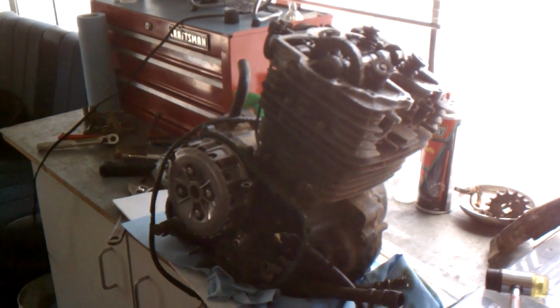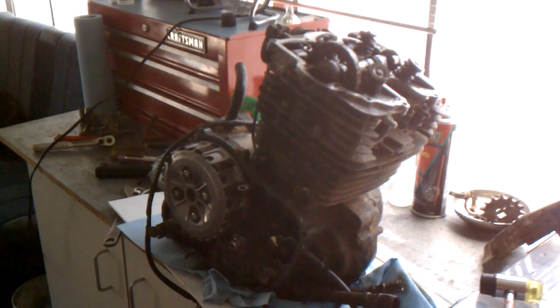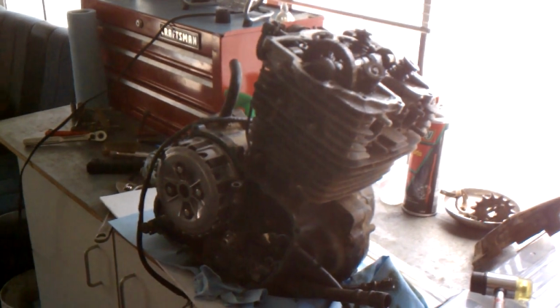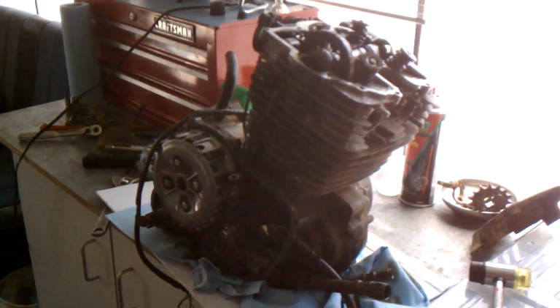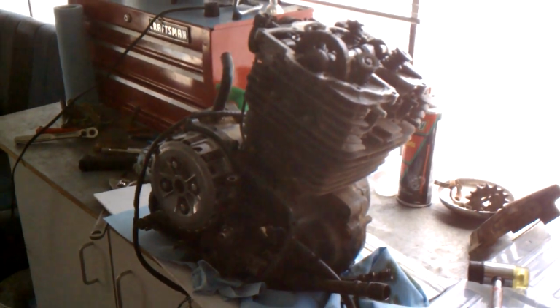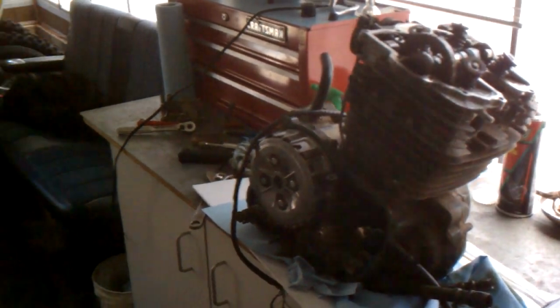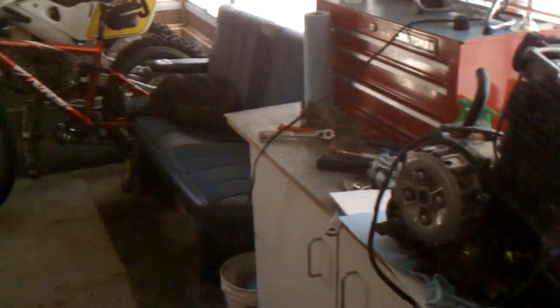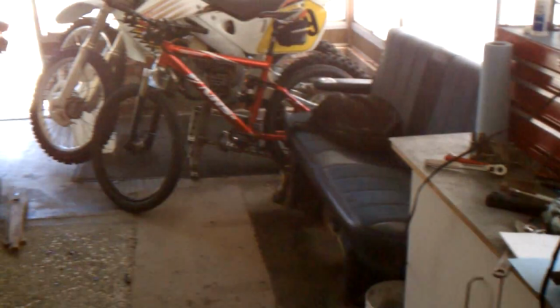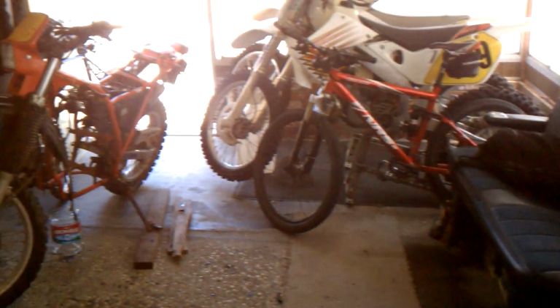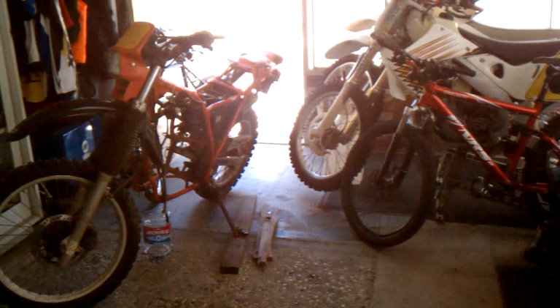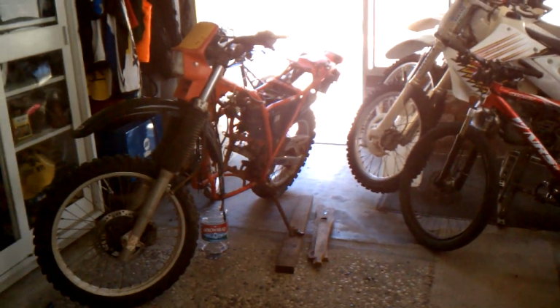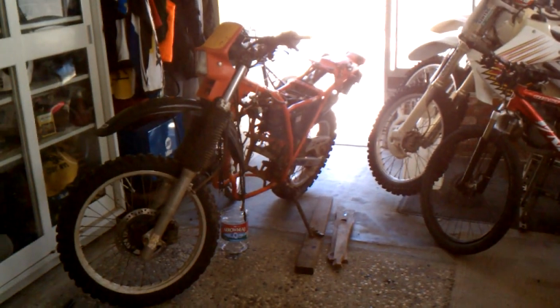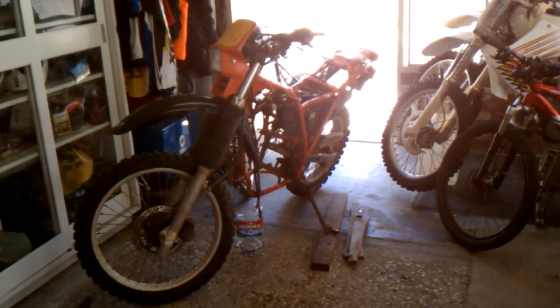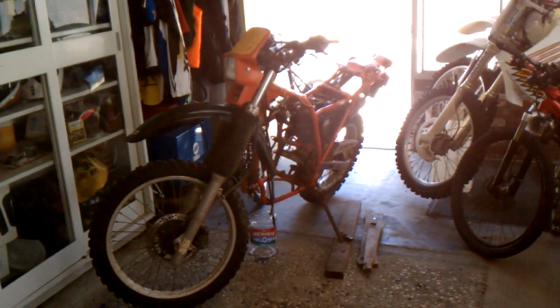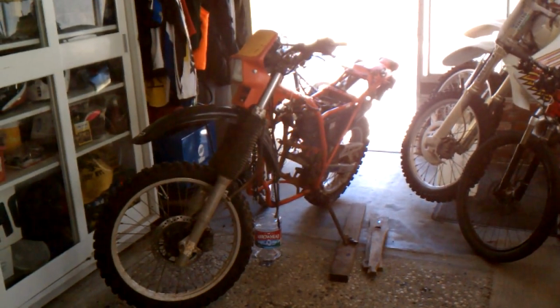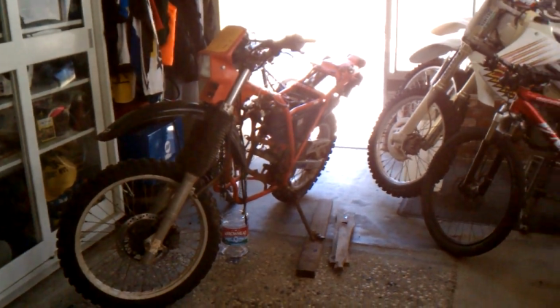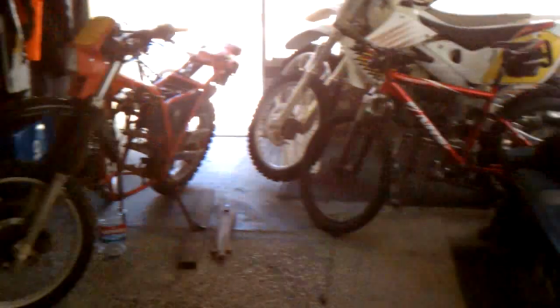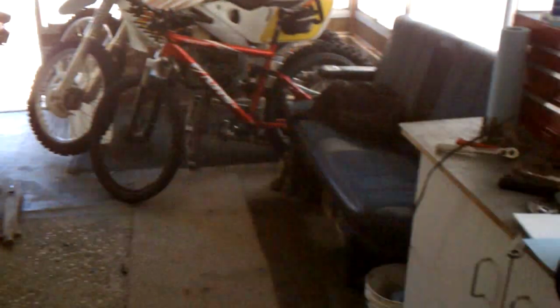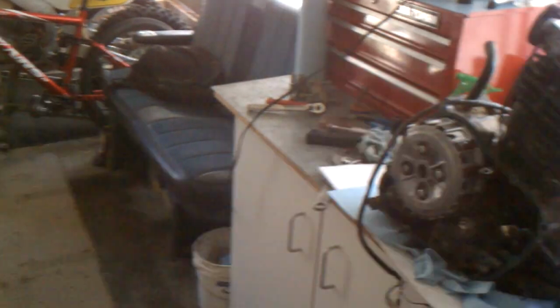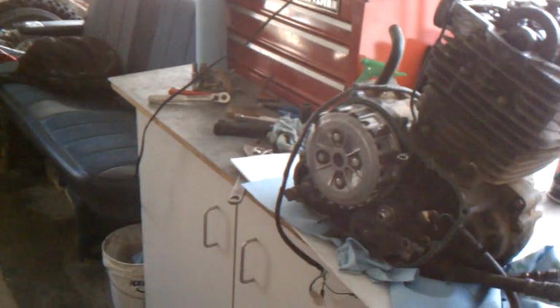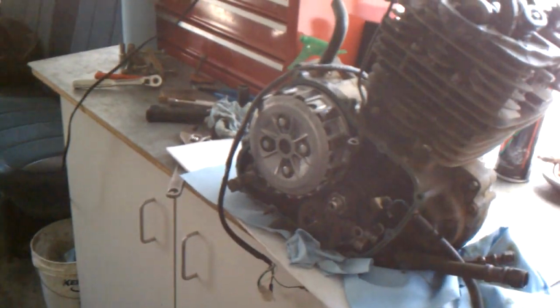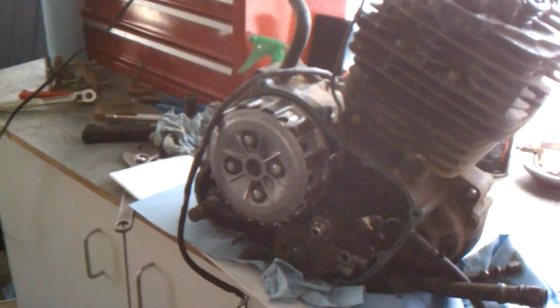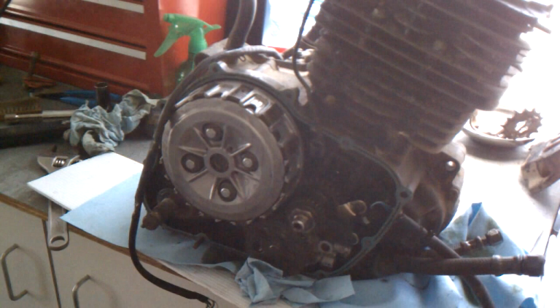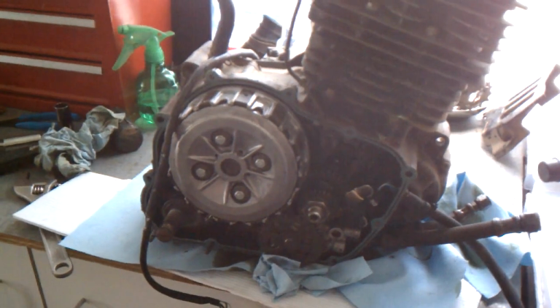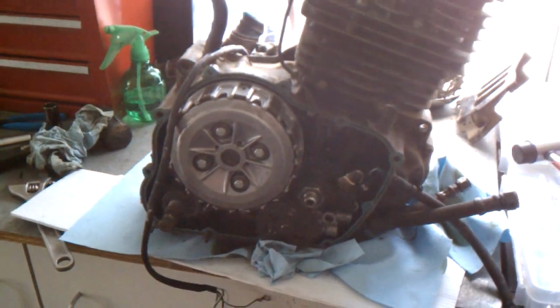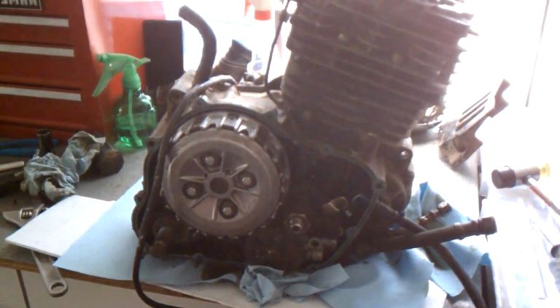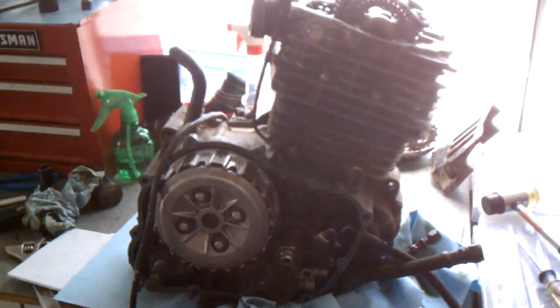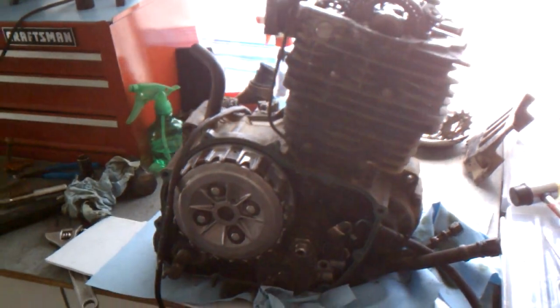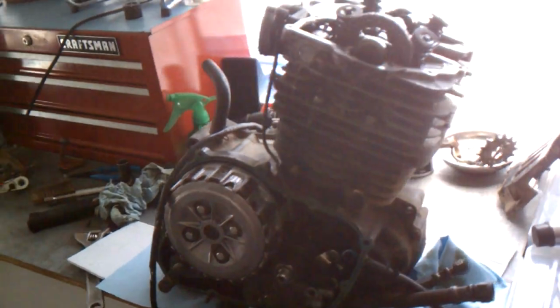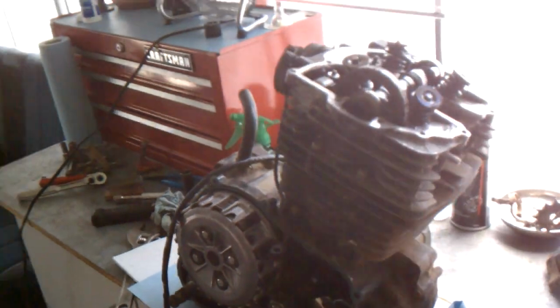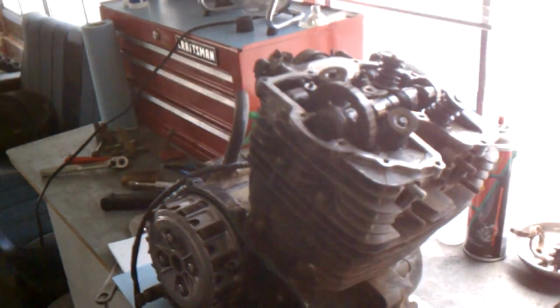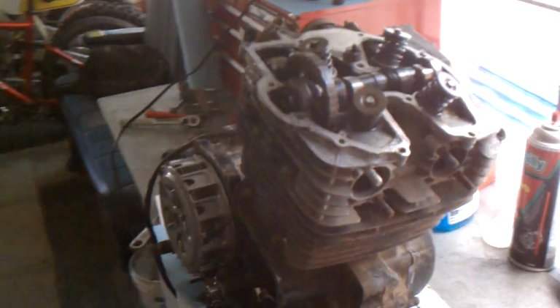All right, this is Tony's bike. He's got a 1984 XL 600. He's got the side cover off of the motor here, and he's got the valve cover off.